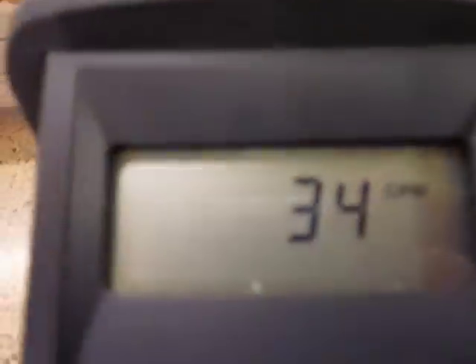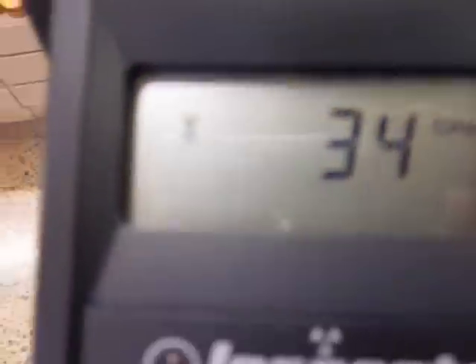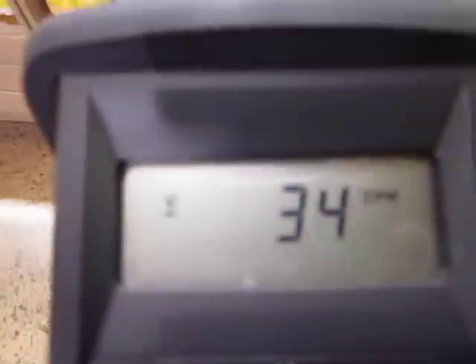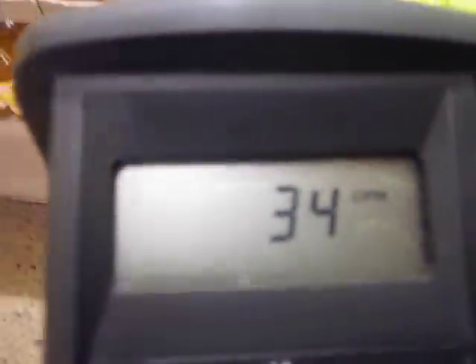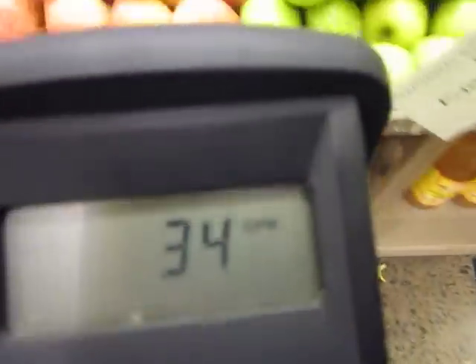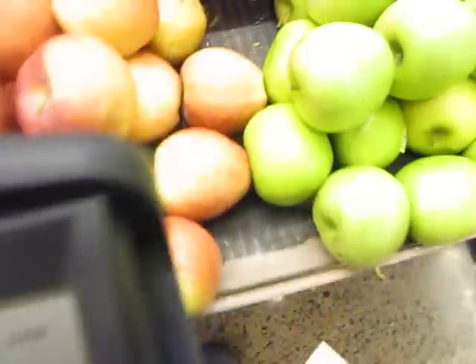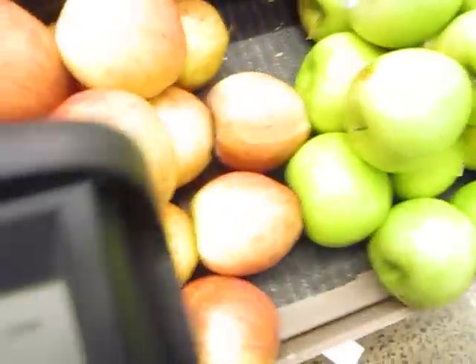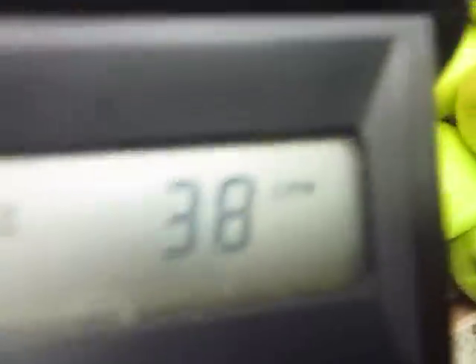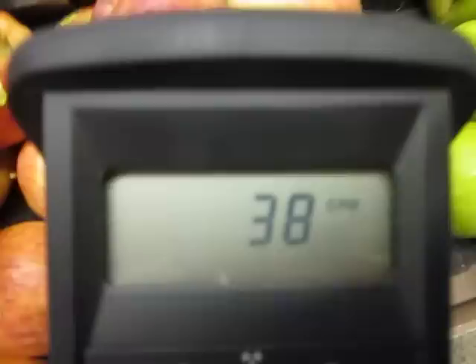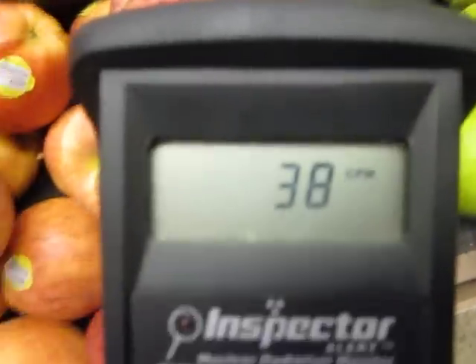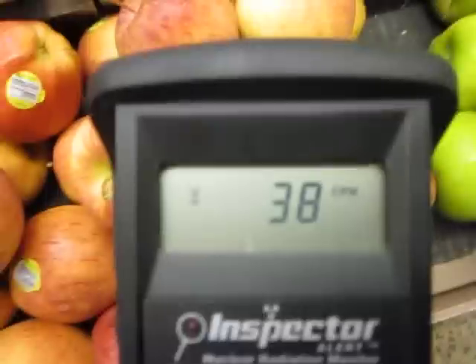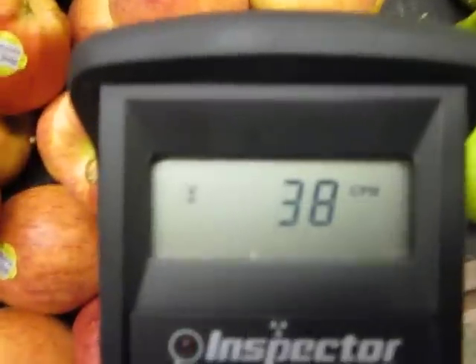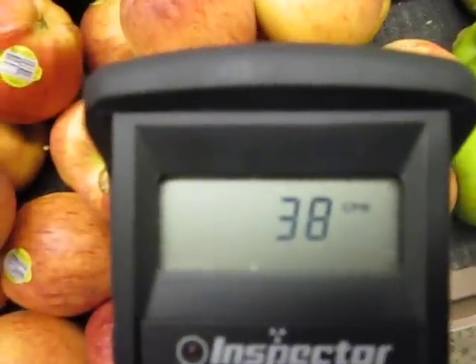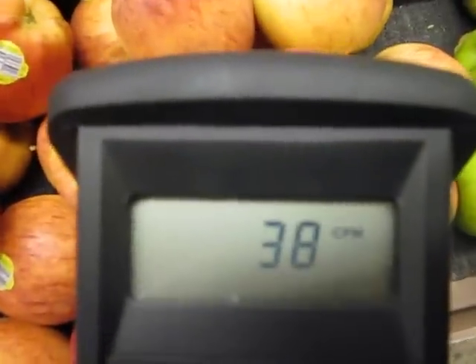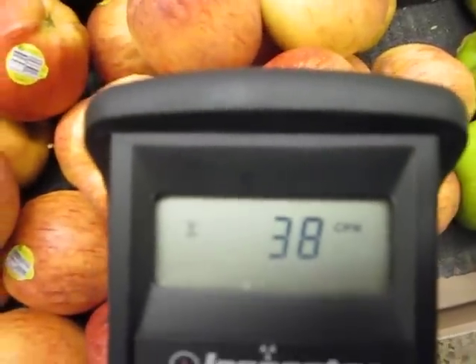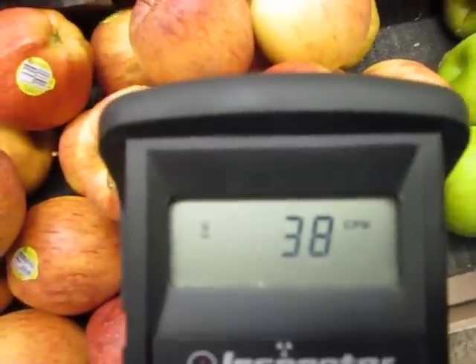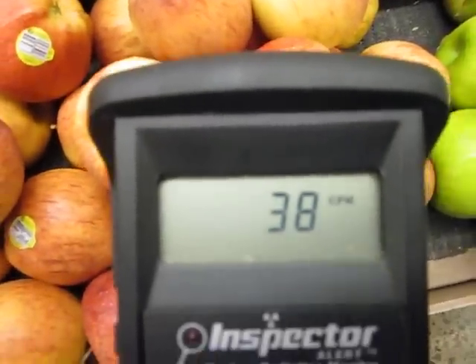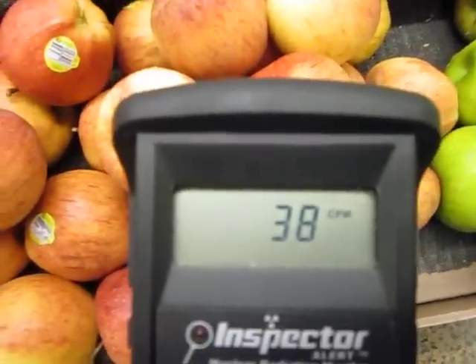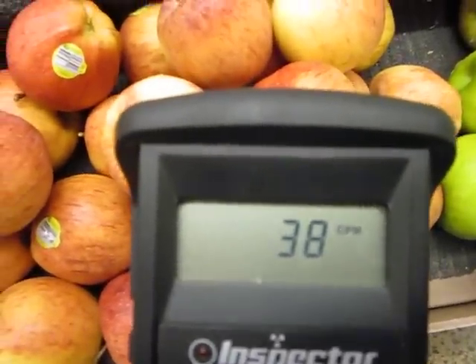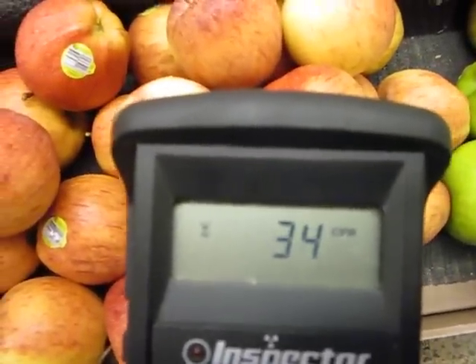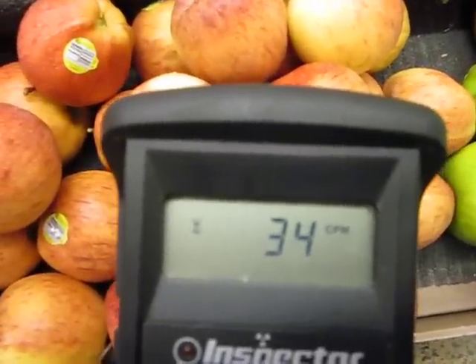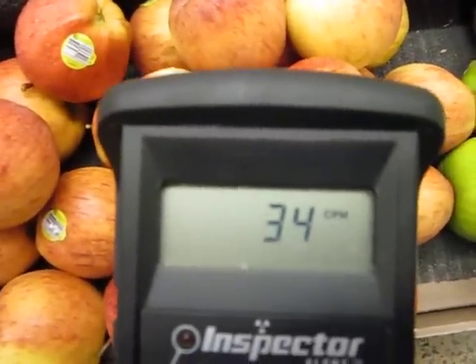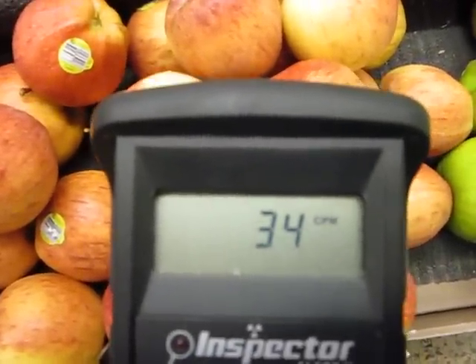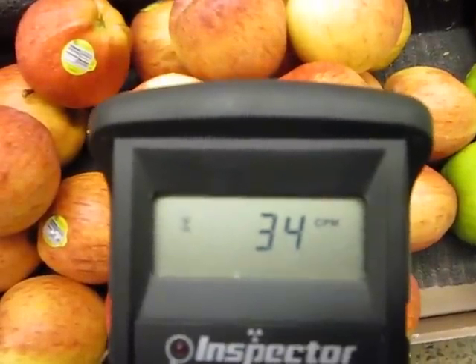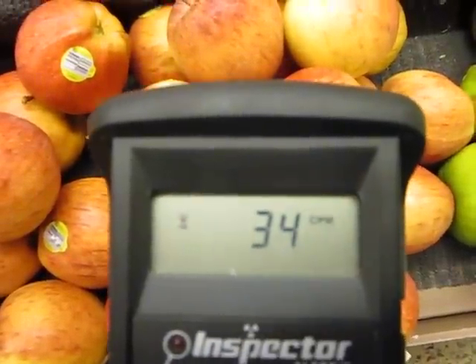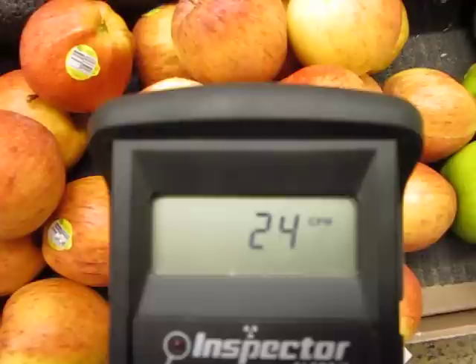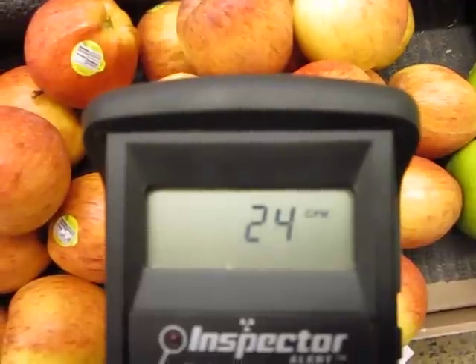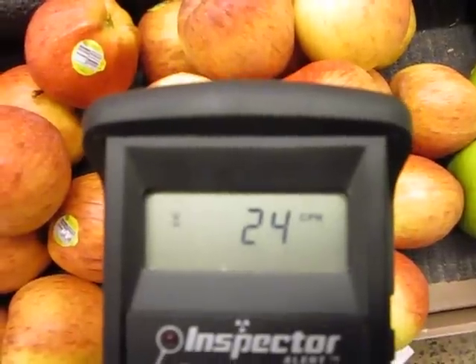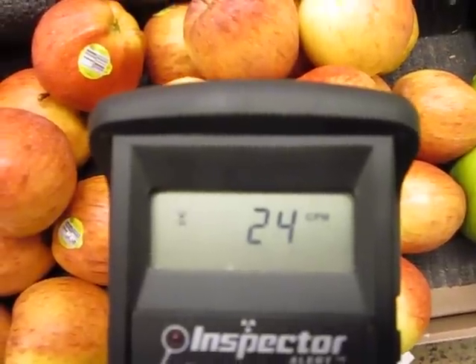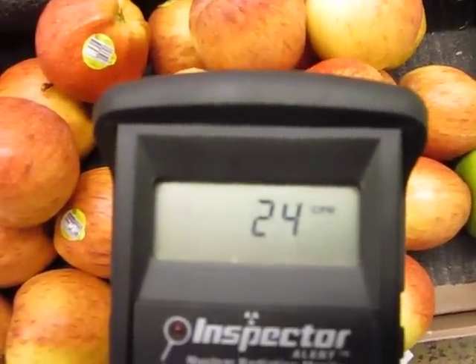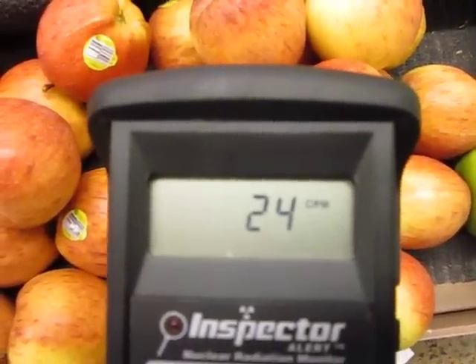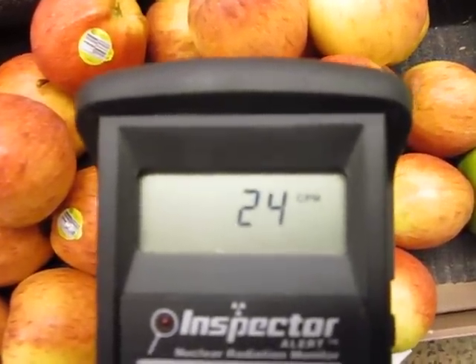I'm going to try some Washington apples. Typically the hot particles are found near the leaf area at the top of the fruit, where the water gathers when it rains.